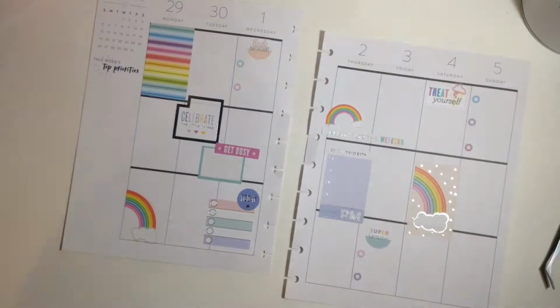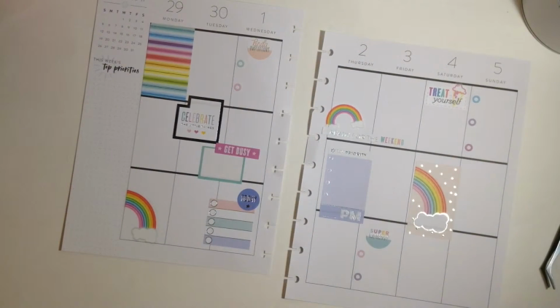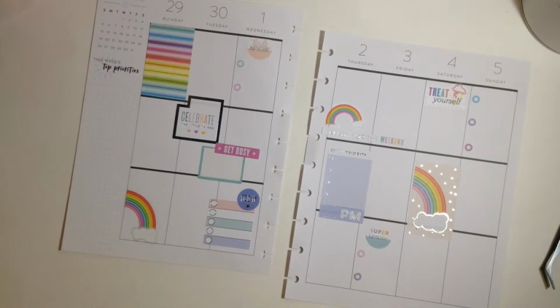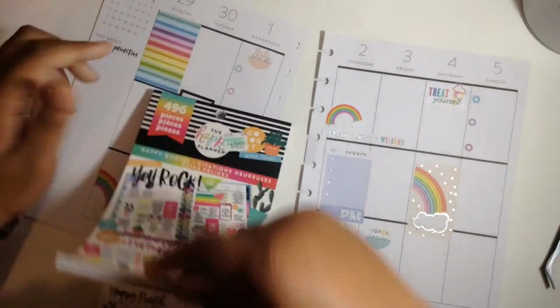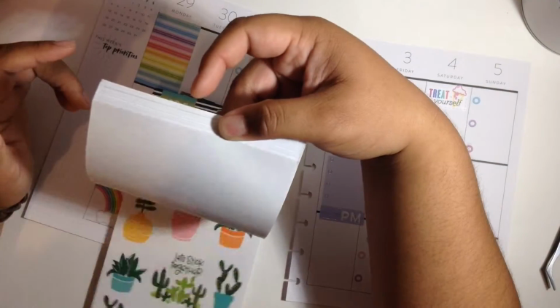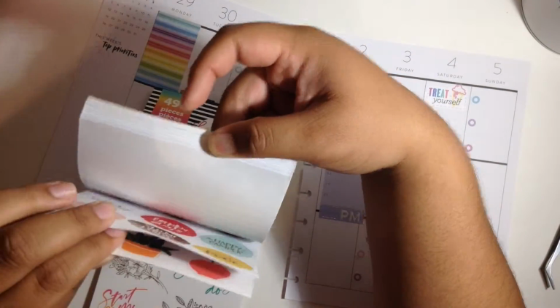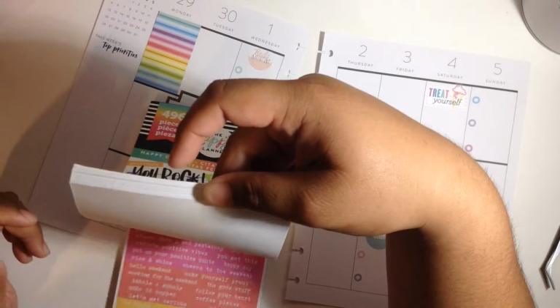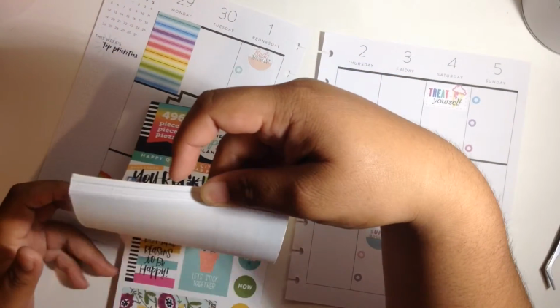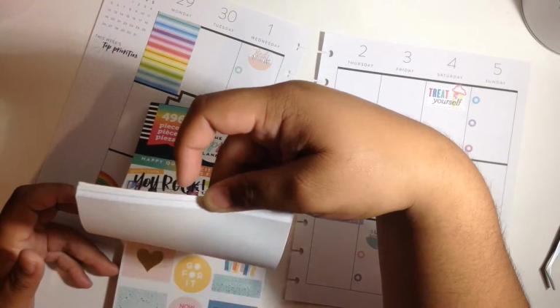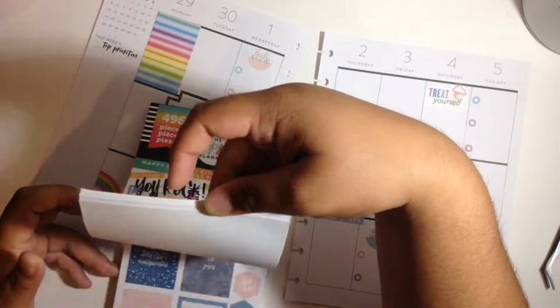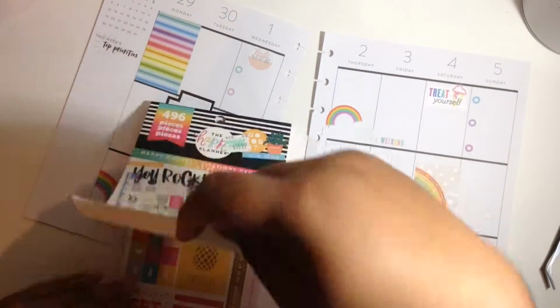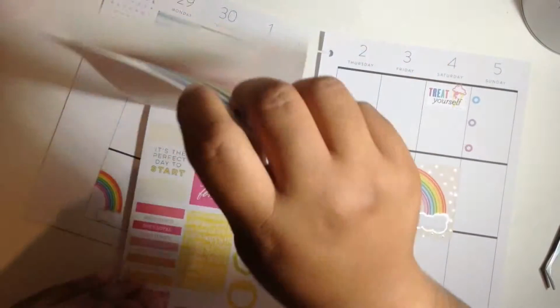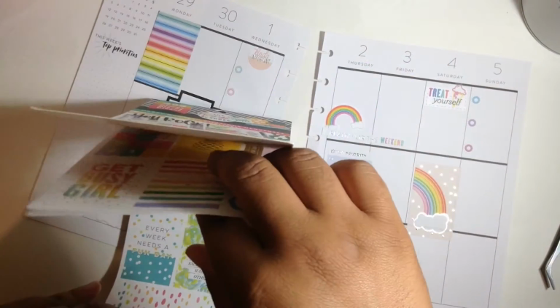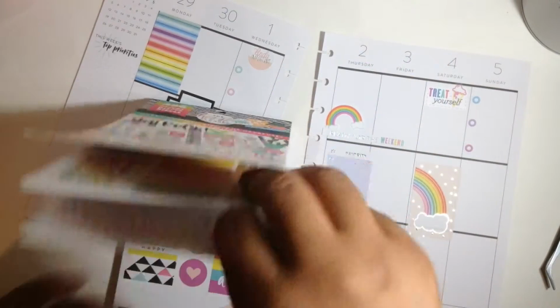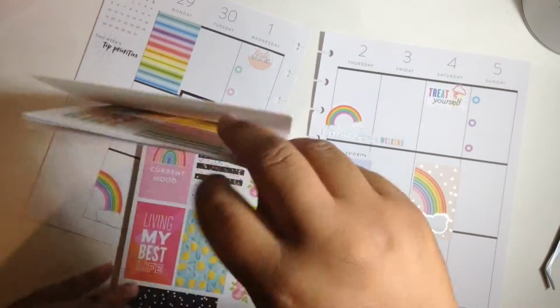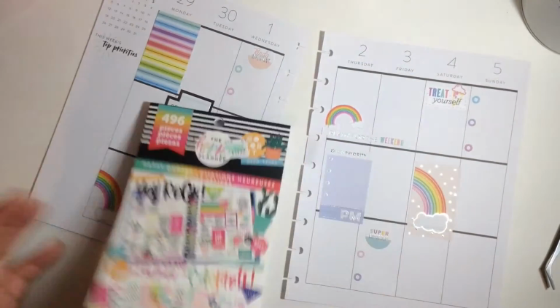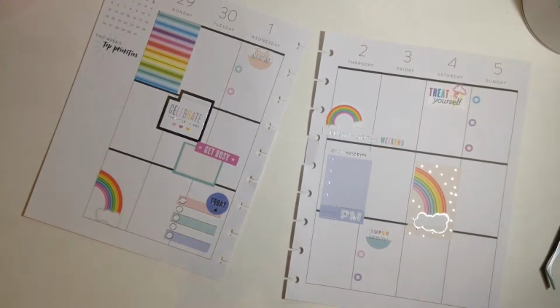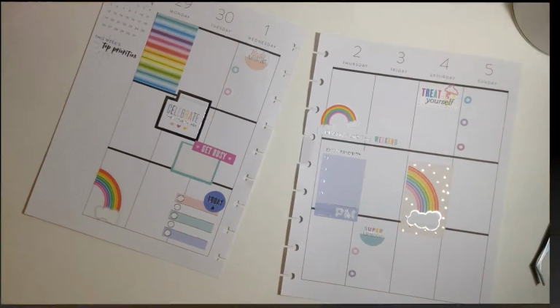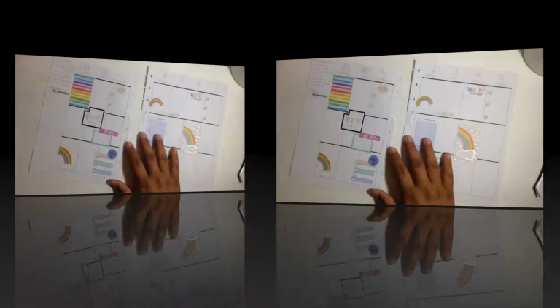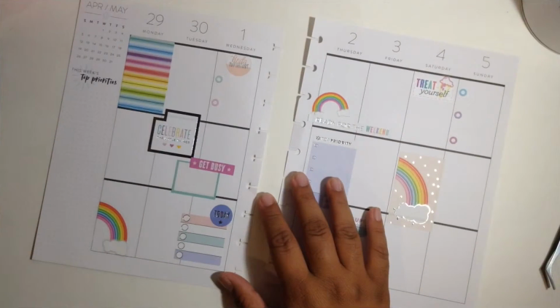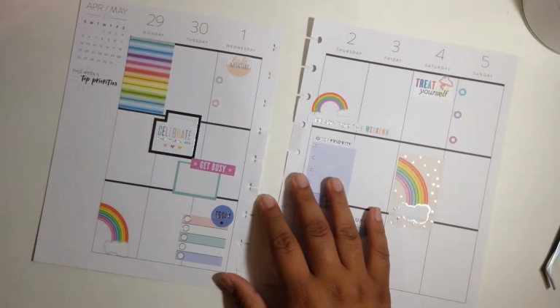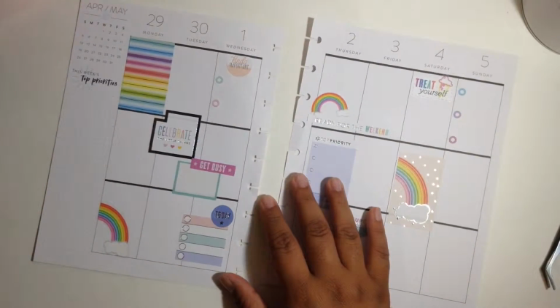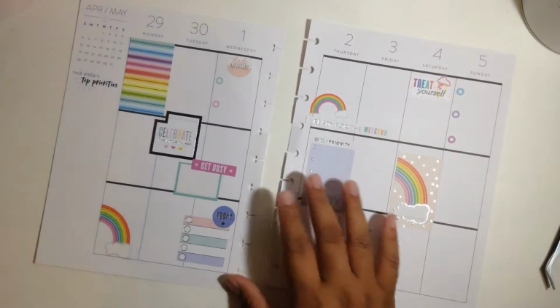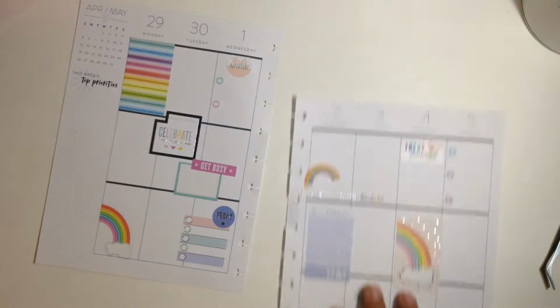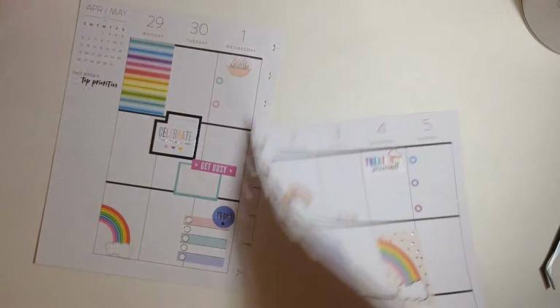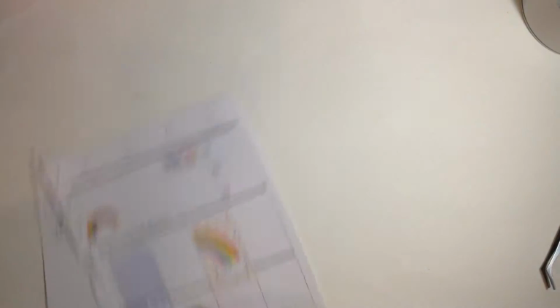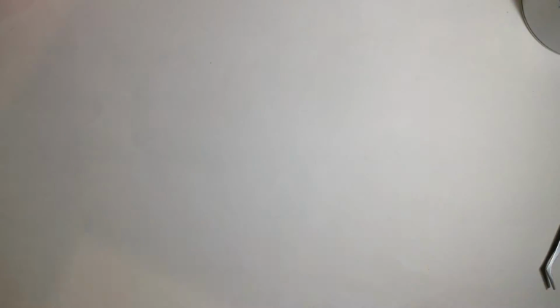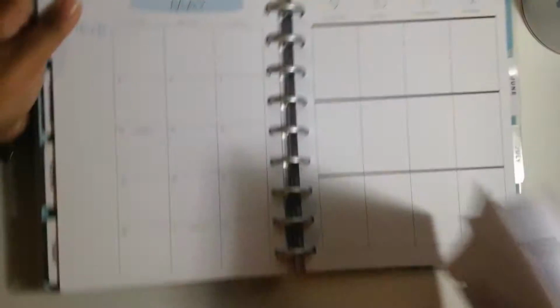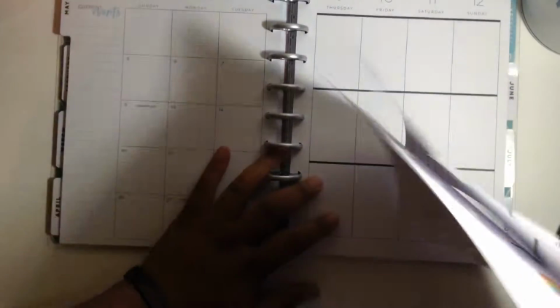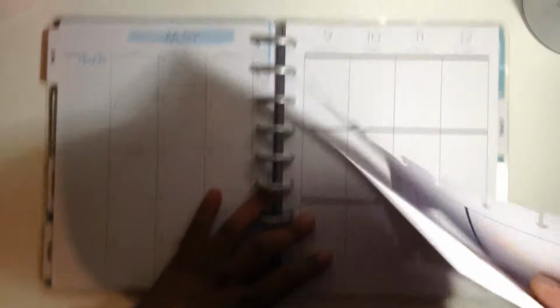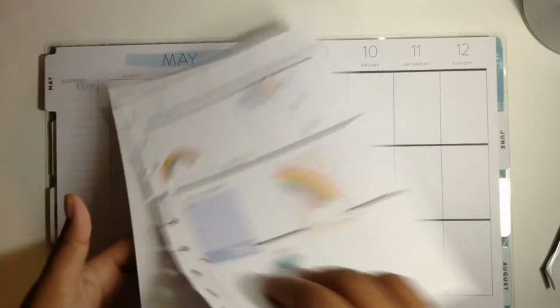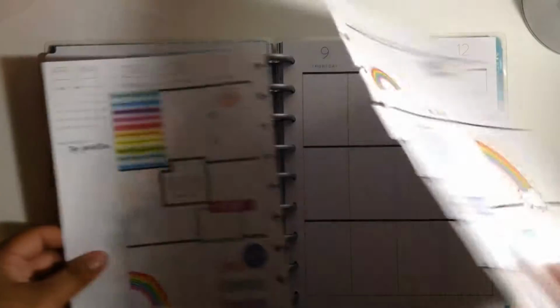I think I'm pretty much finished with this week's spread. Here I'm just looking through the happy quotes looking for a quote sticker, but I couldn't find any. I think I am done for this week's spread.